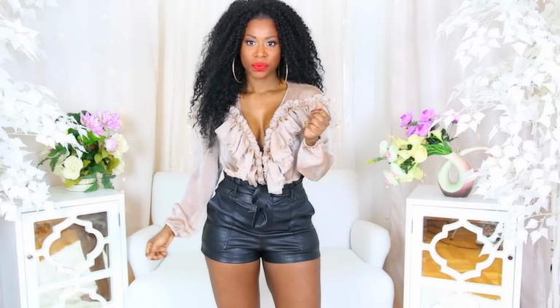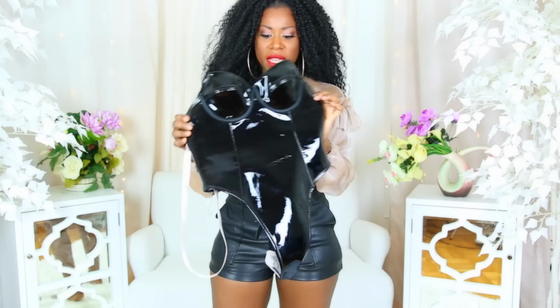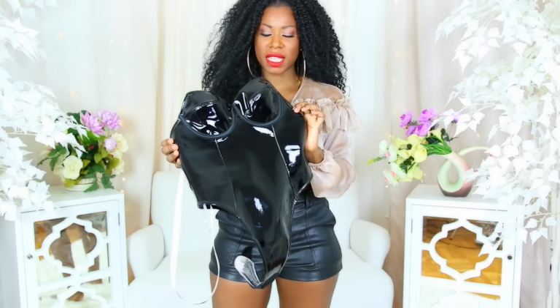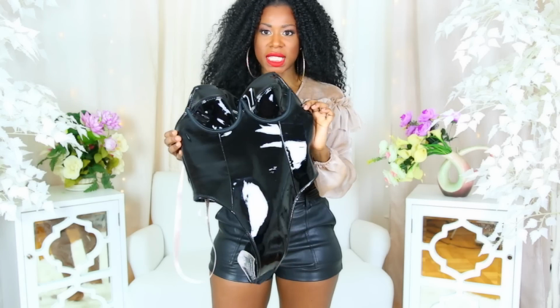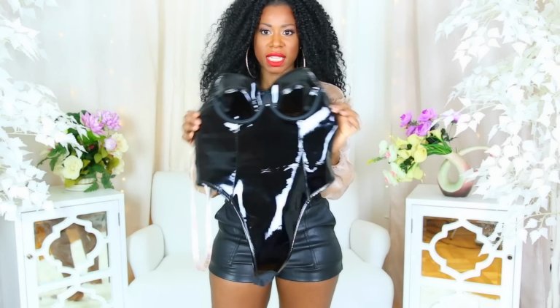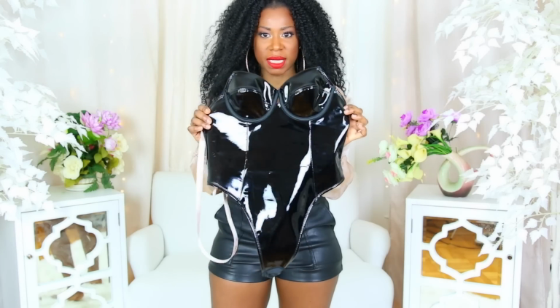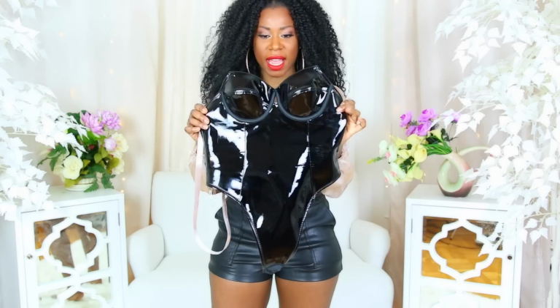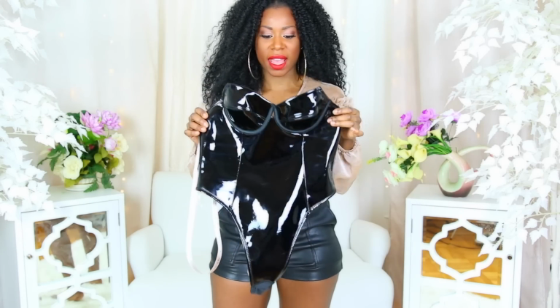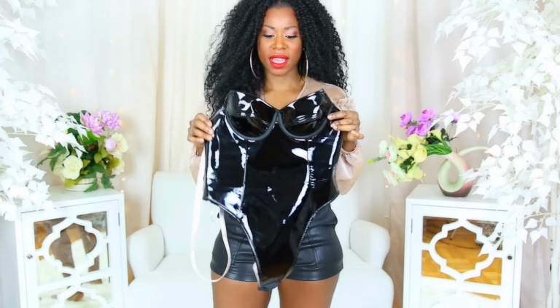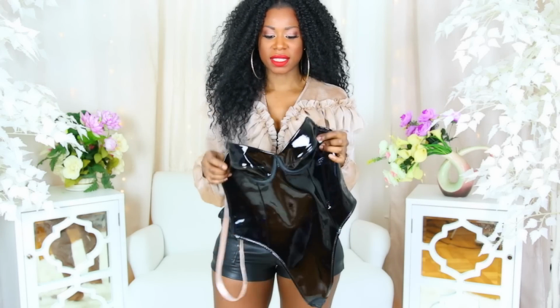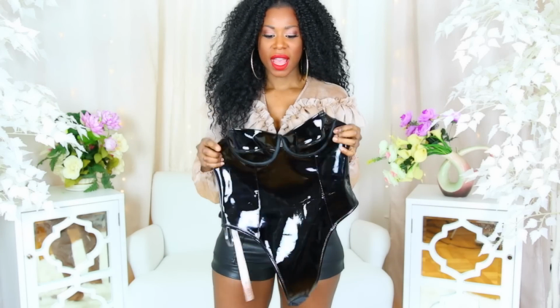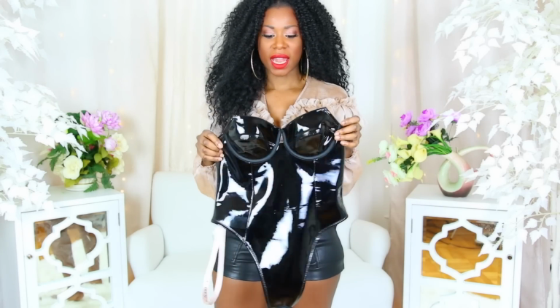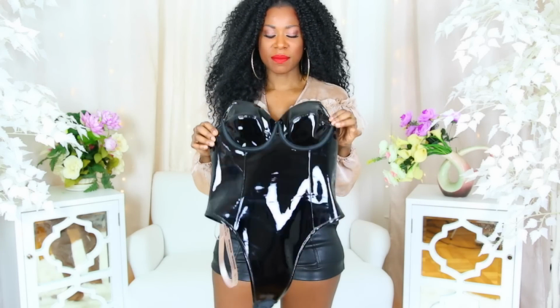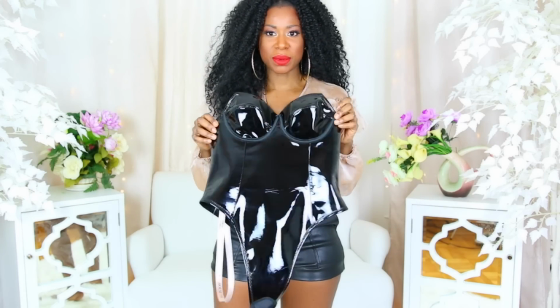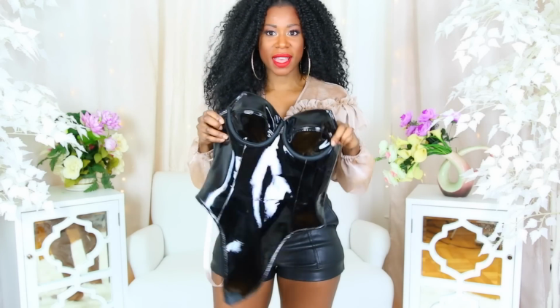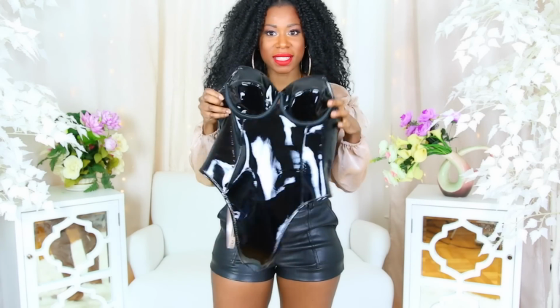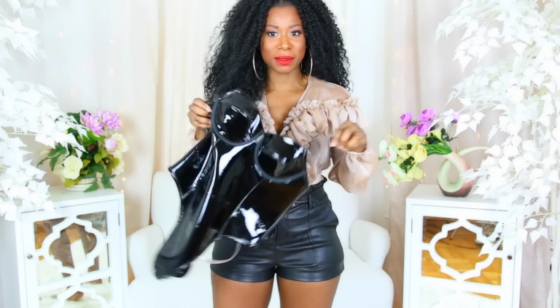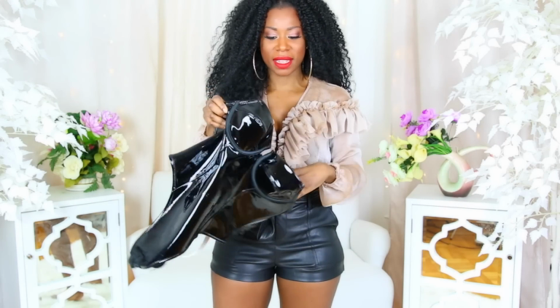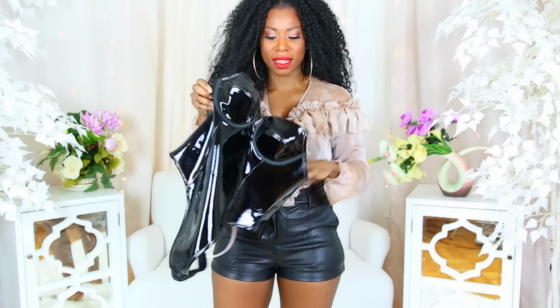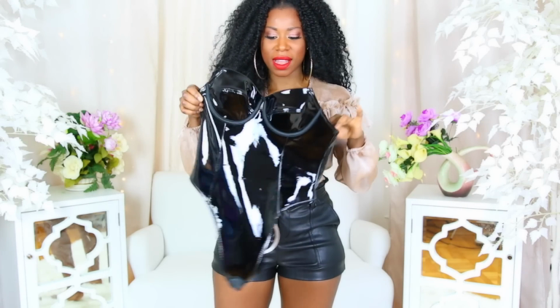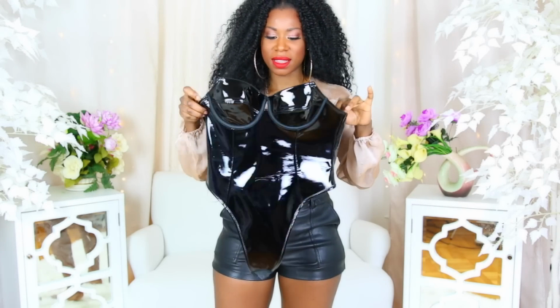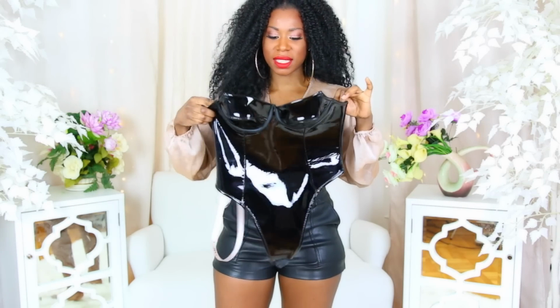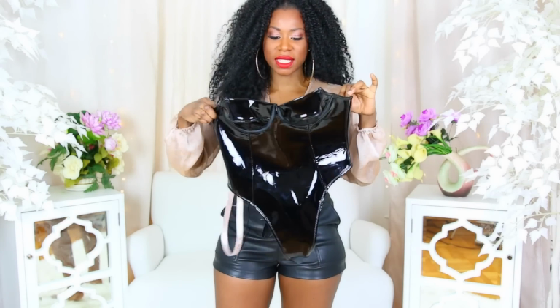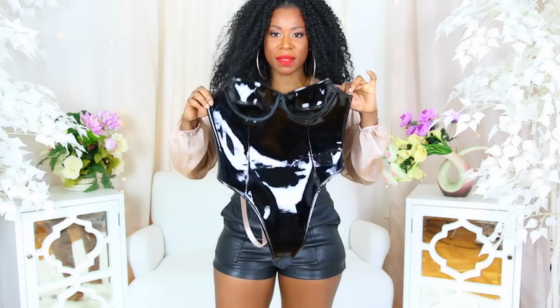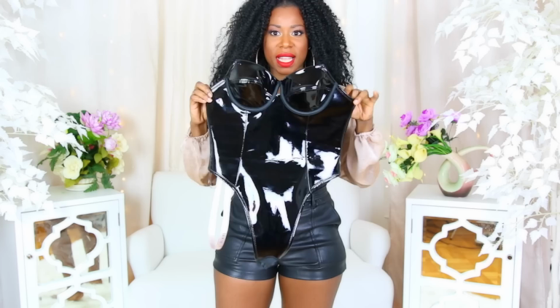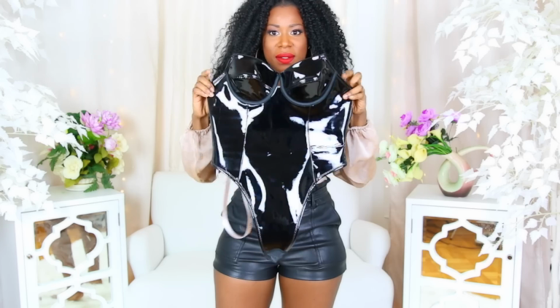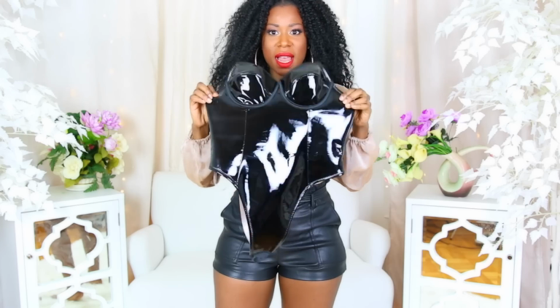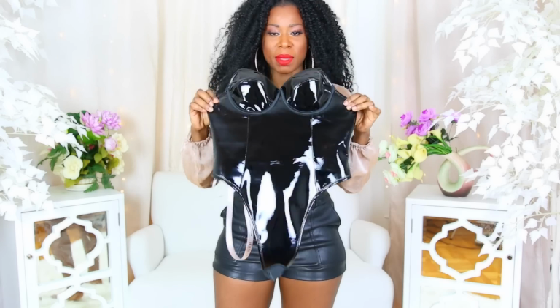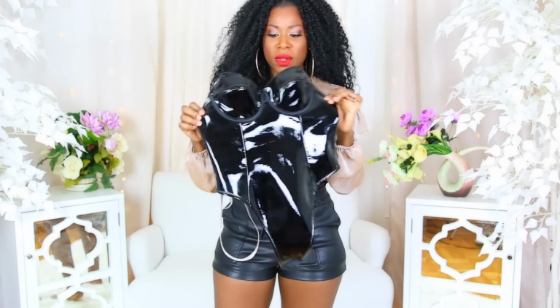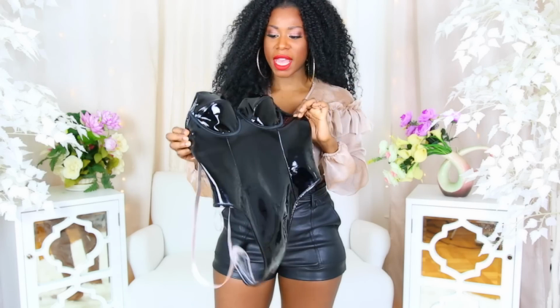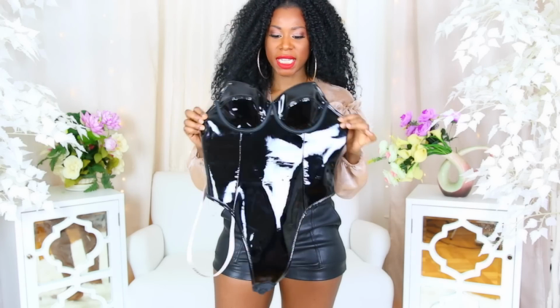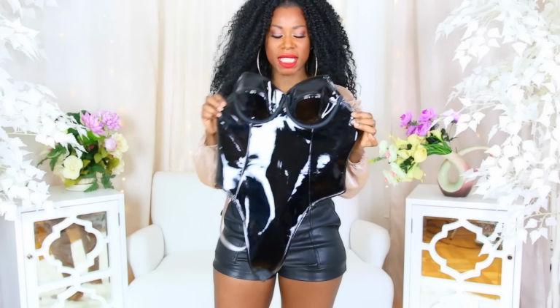It has a clasp right here to hold everything in, and look at the detail on the back — I love it. So yeah, this is another thumbs up. And if the black one comes back in stock I'll probably get that one also. Here is the next piece I got and I love me a bustier, so I was like yeah, this is definitely my style, let me go ahead and get this.